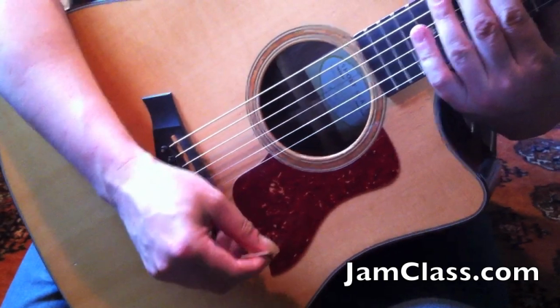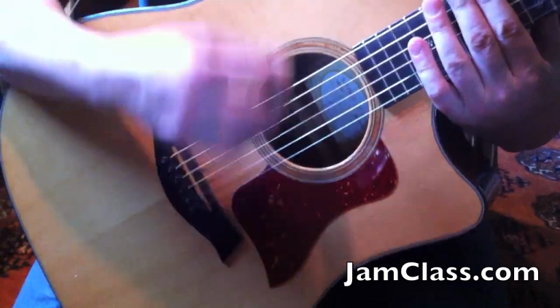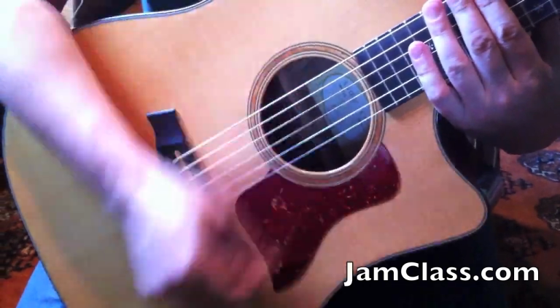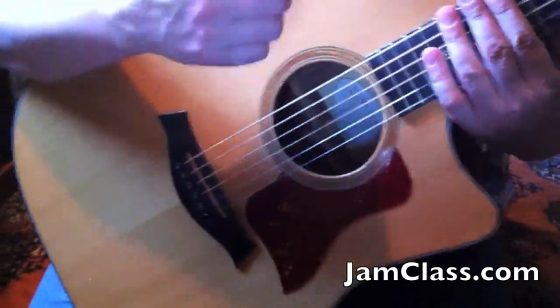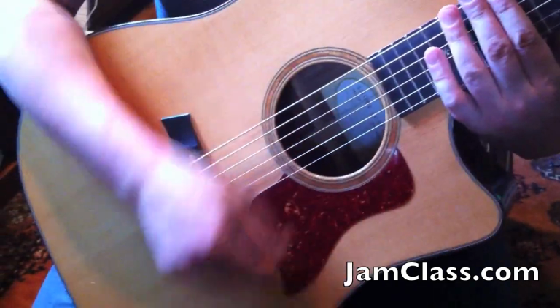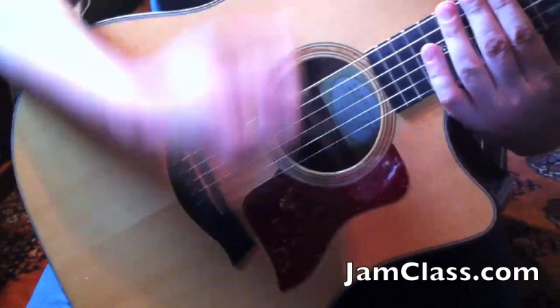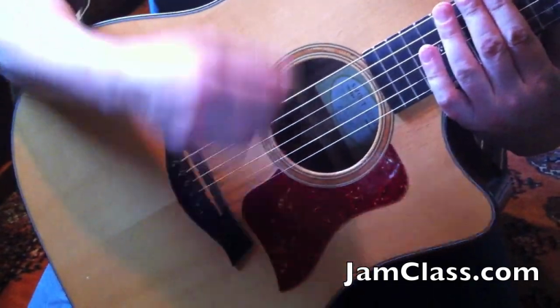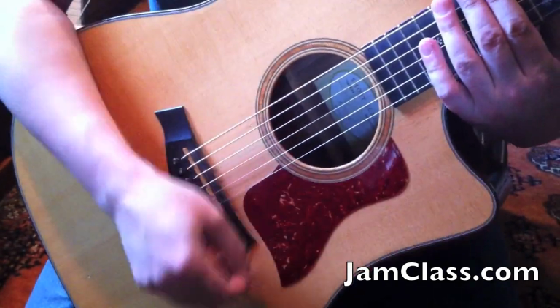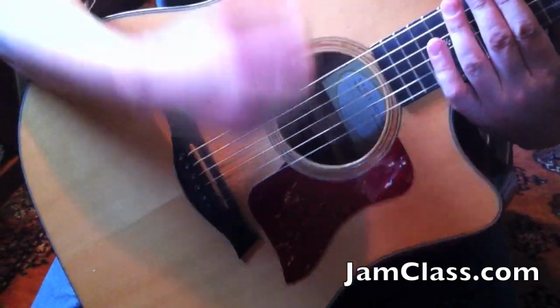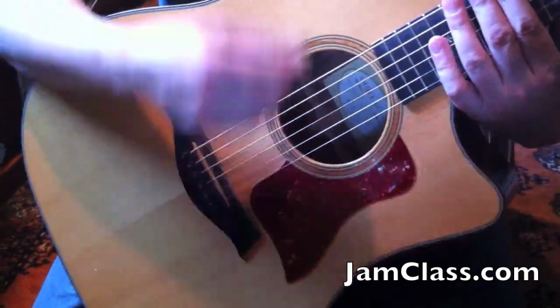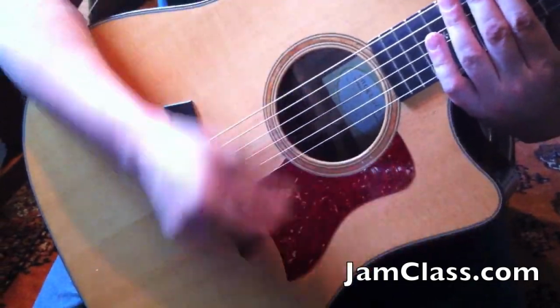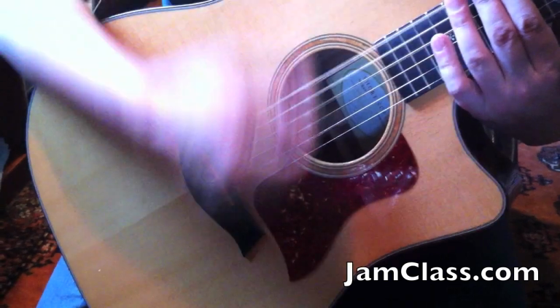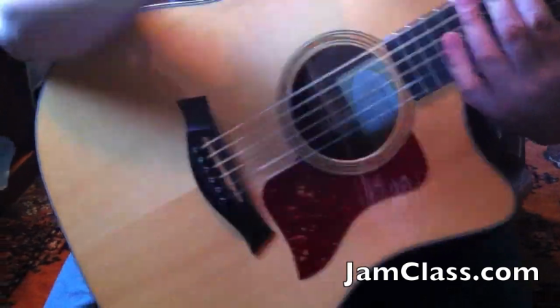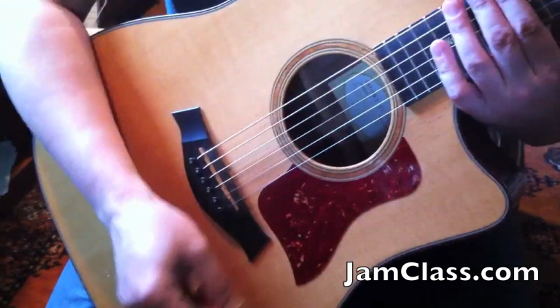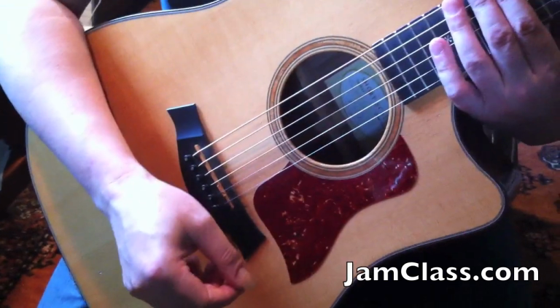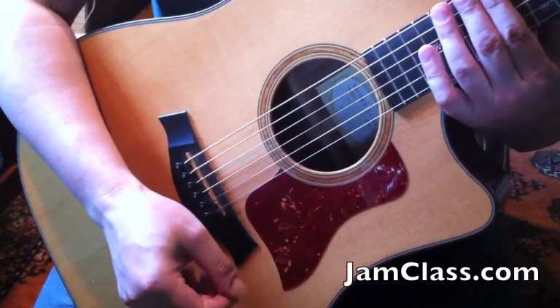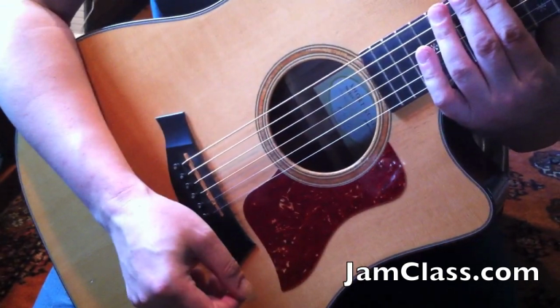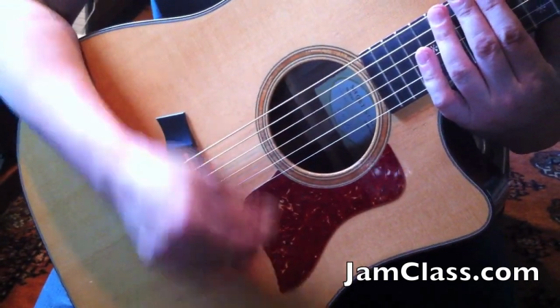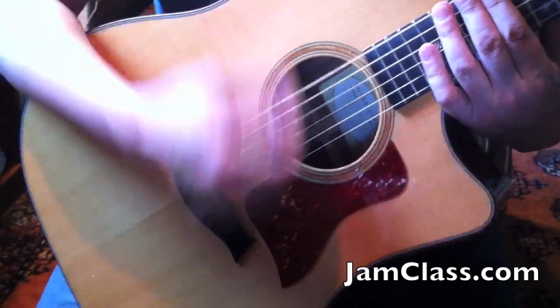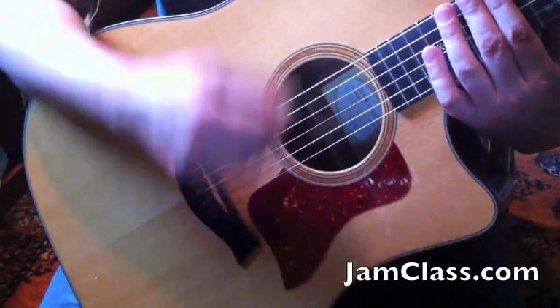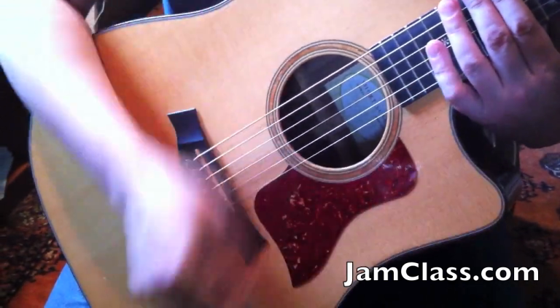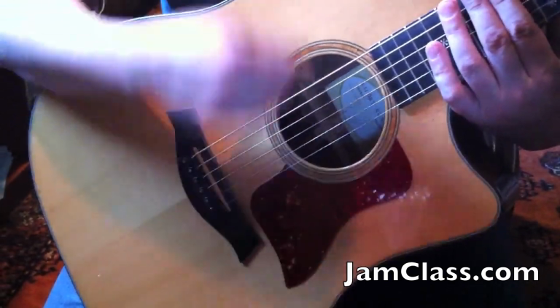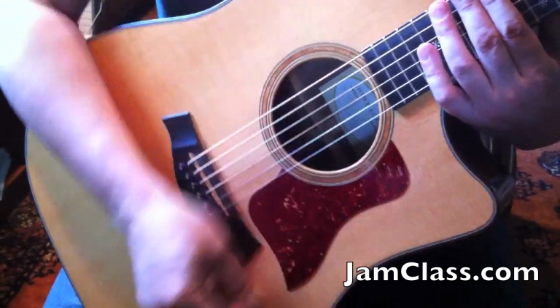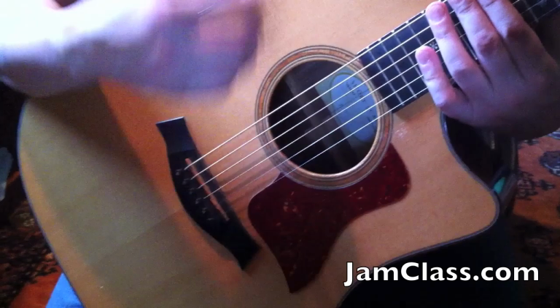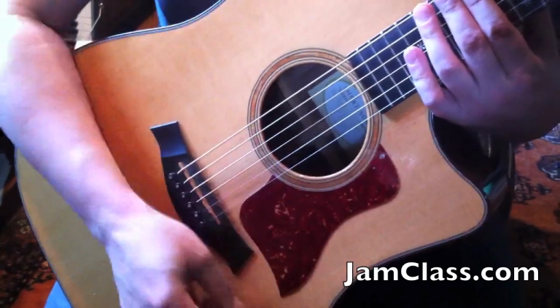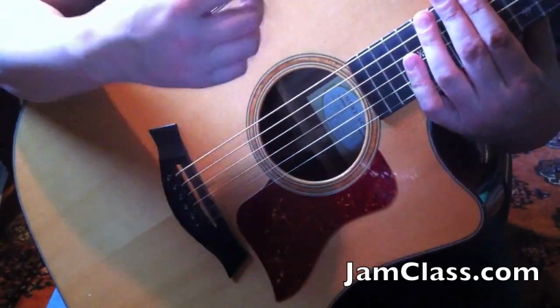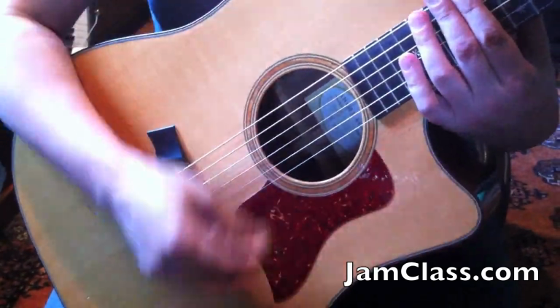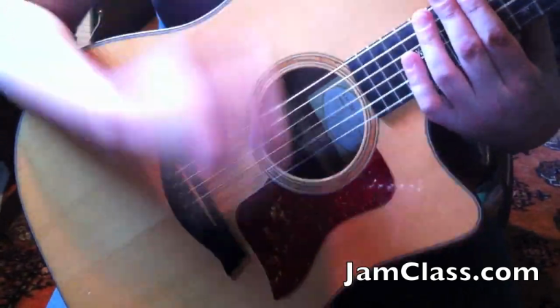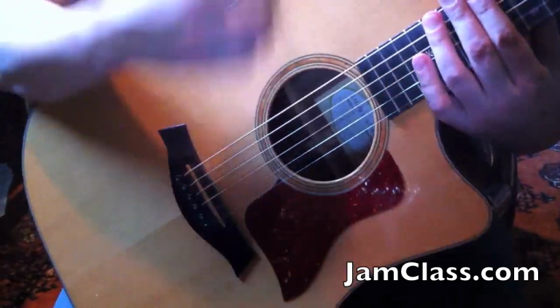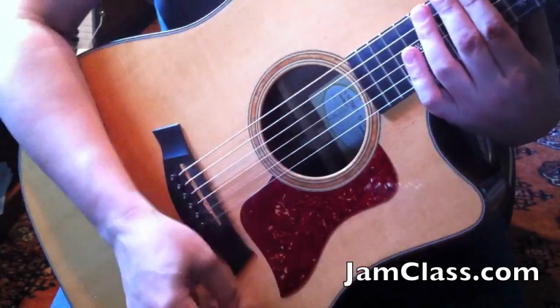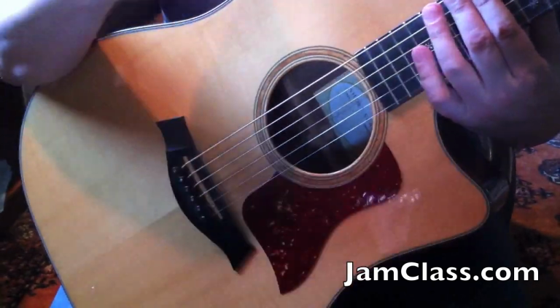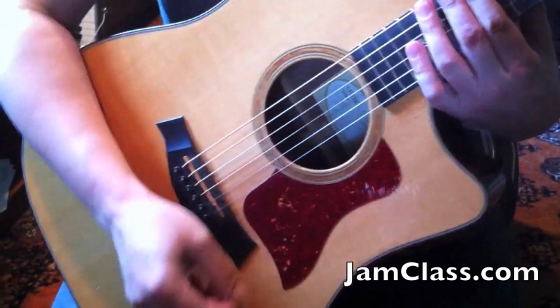You got to go down, miss, up, down, down, down, down, down, up, miss. Do that again: down, miss, up, down, down, down, down, down, up, miss.